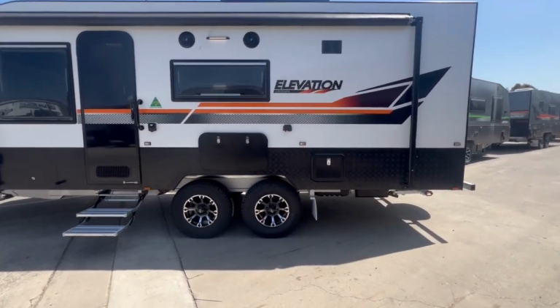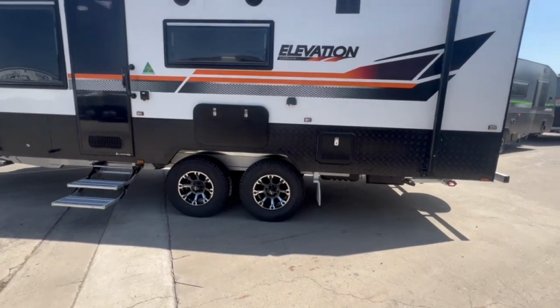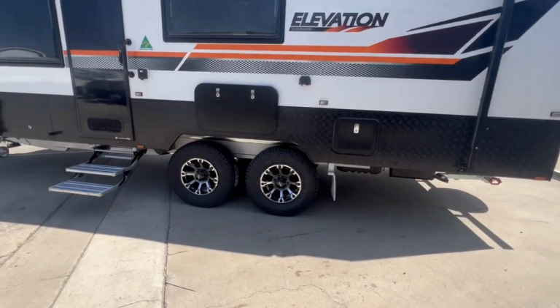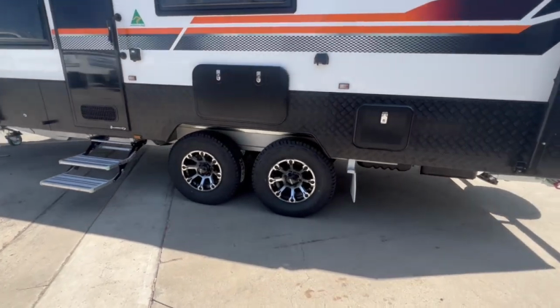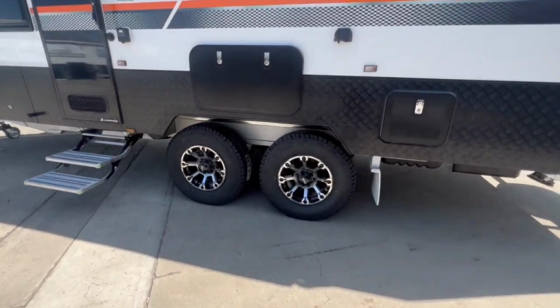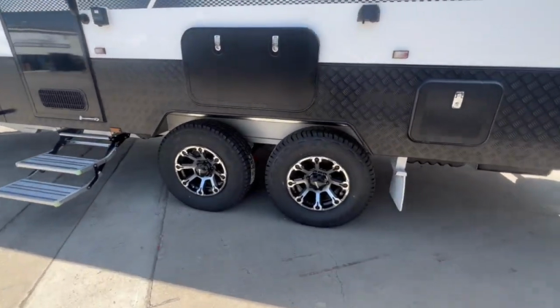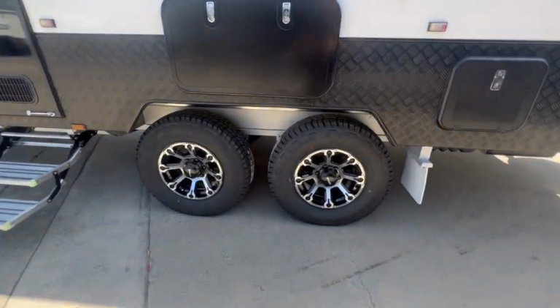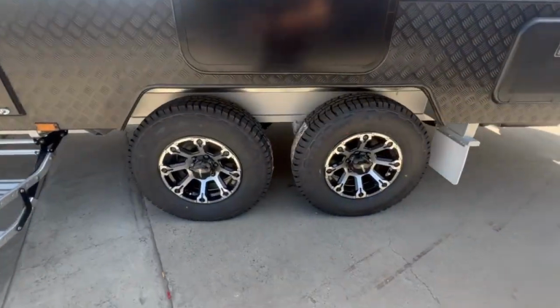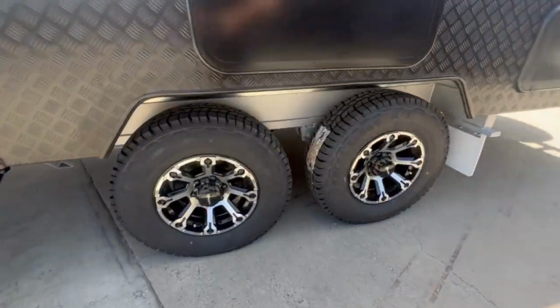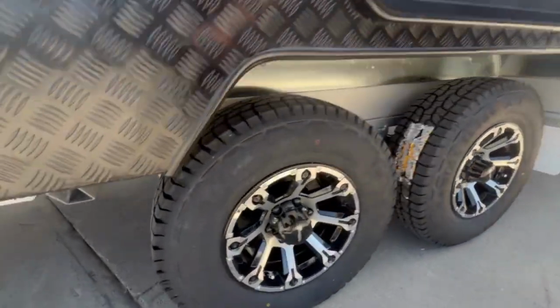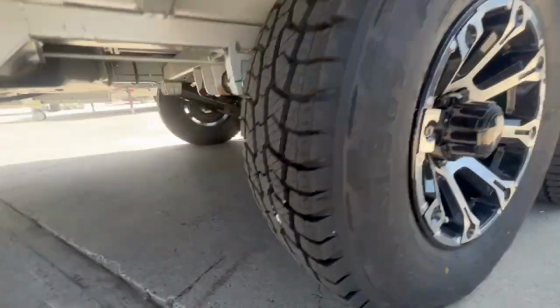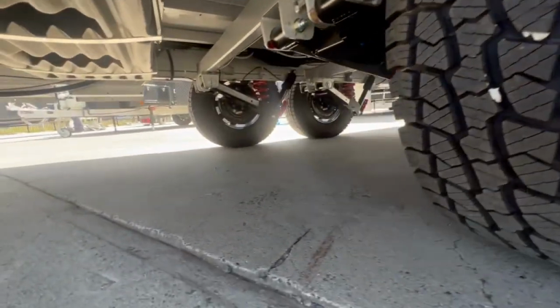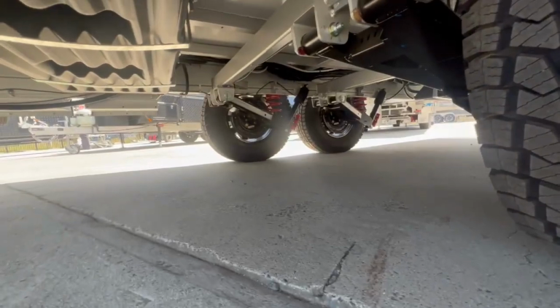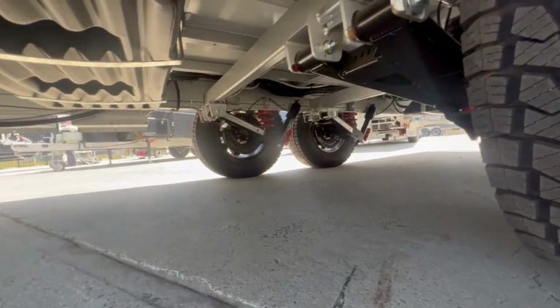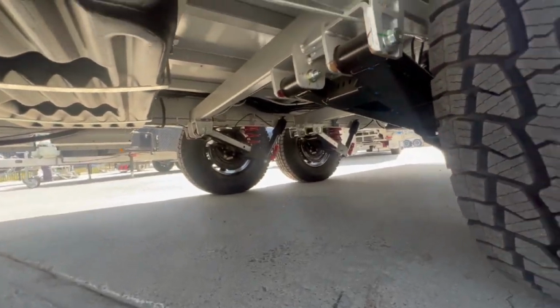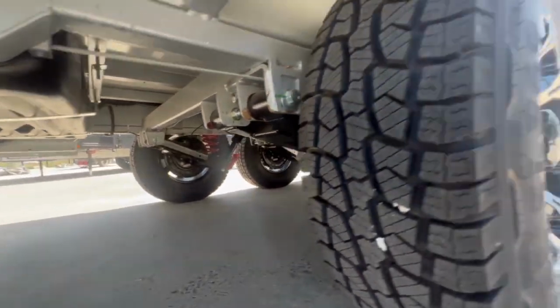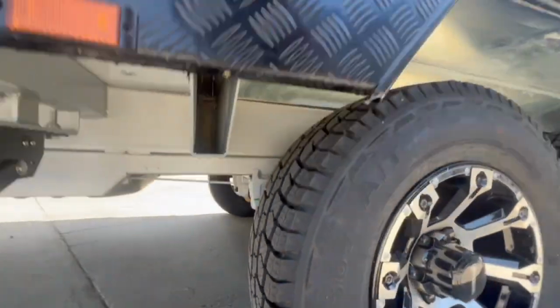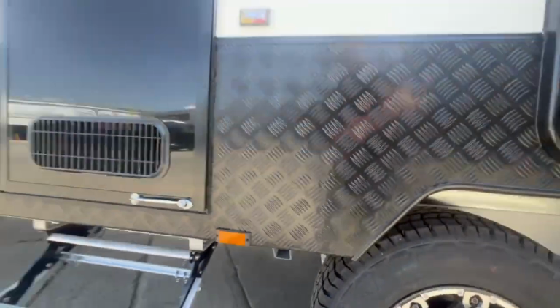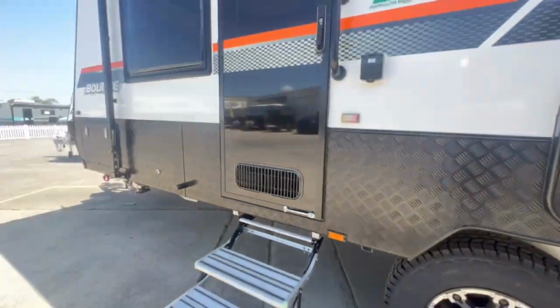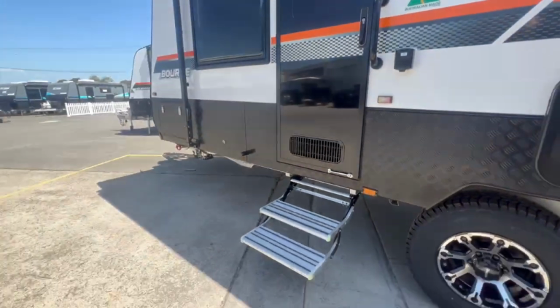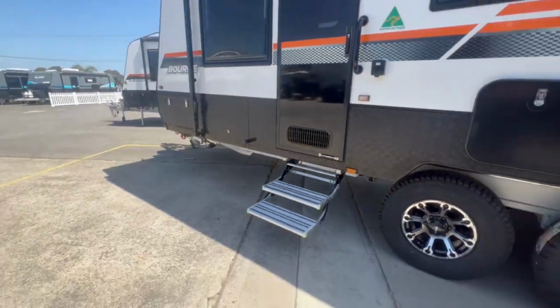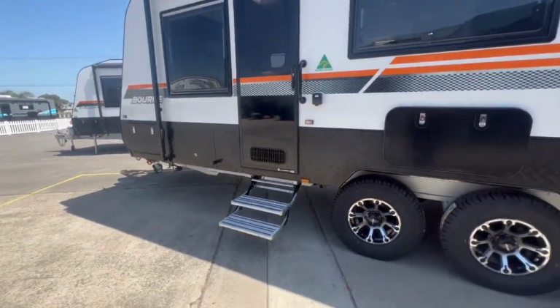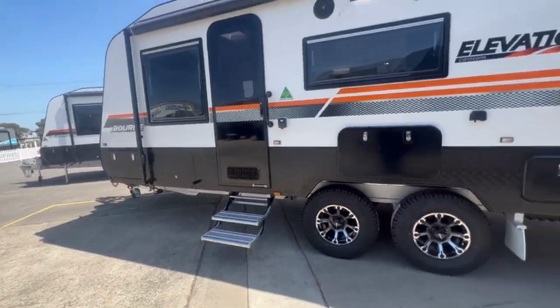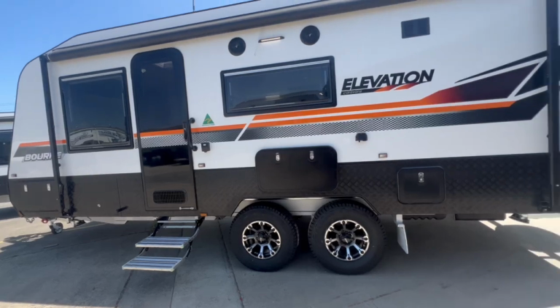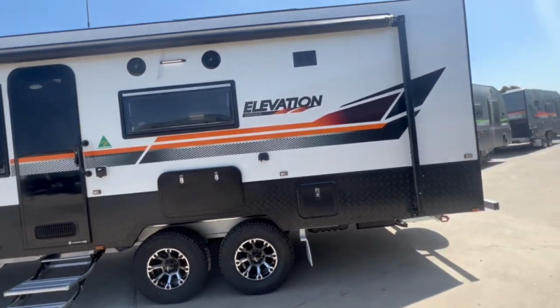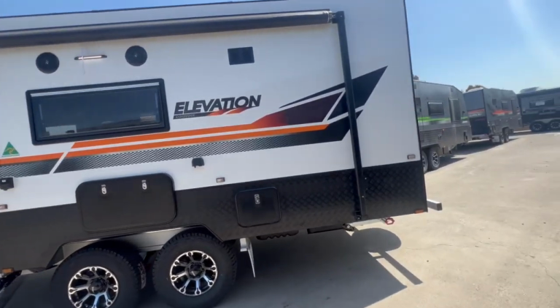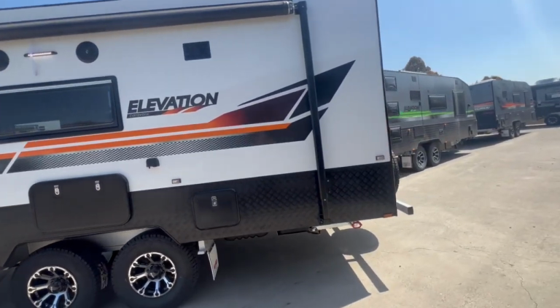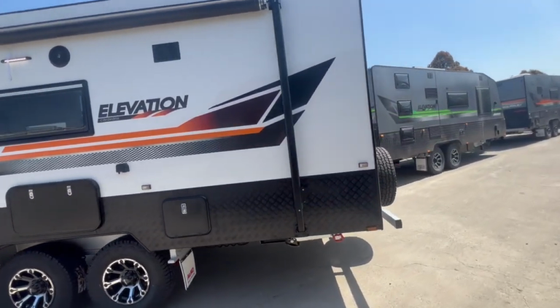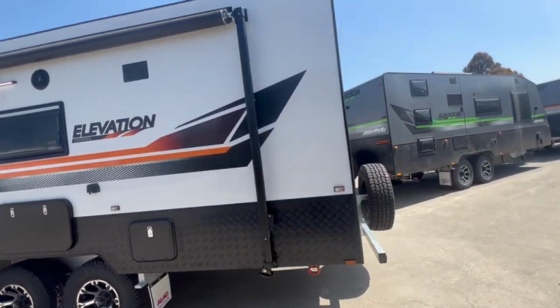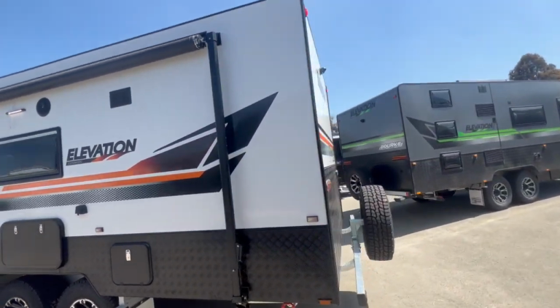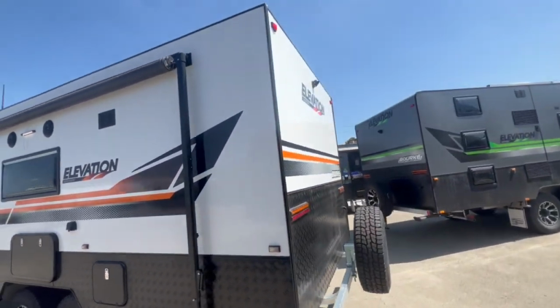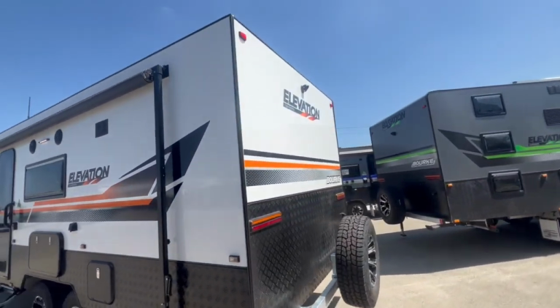You can see the 16-inch wheels underneath the Burke there. I'll show you the independent Alco suspension — full six-inch chassis going all the way to the wheels. There's also a reversing camera on the back of the van.